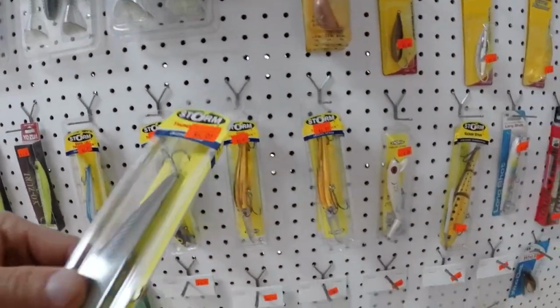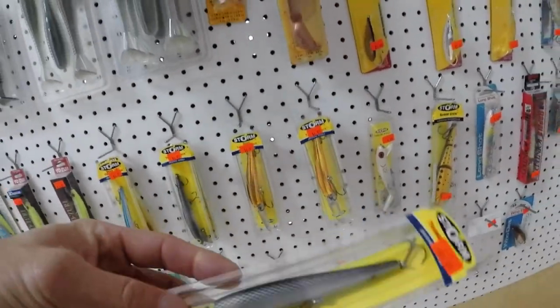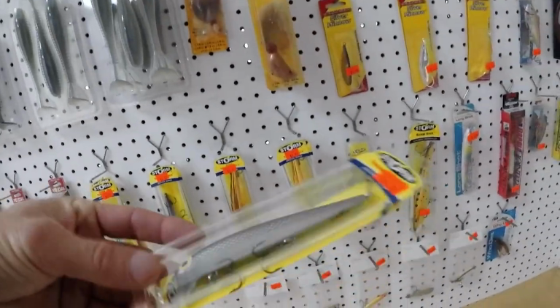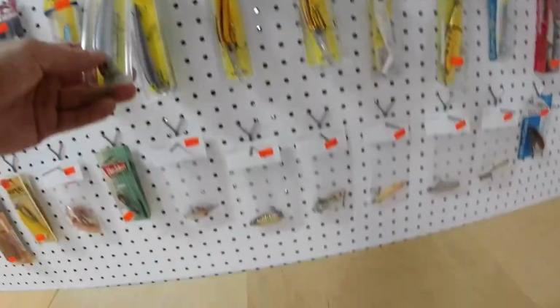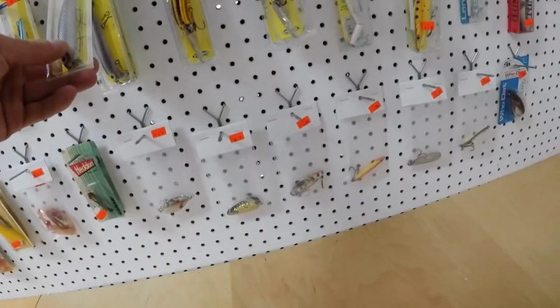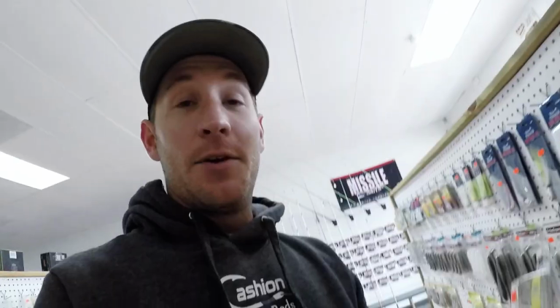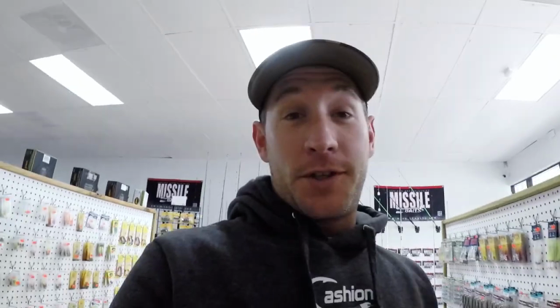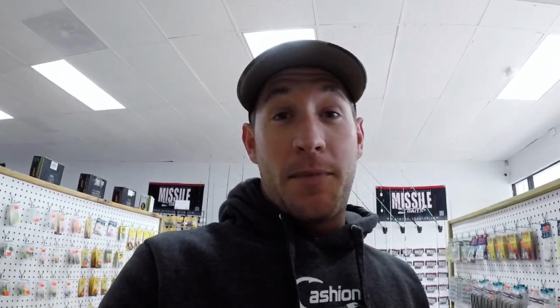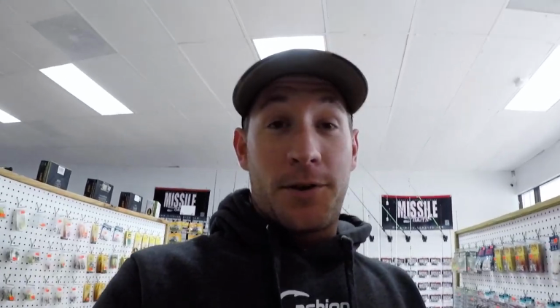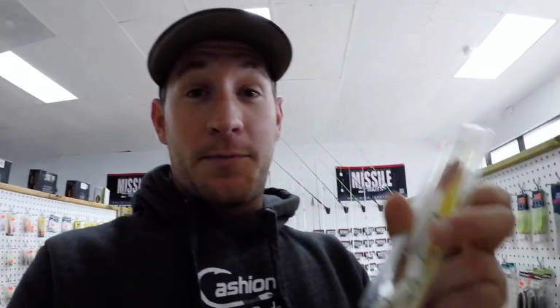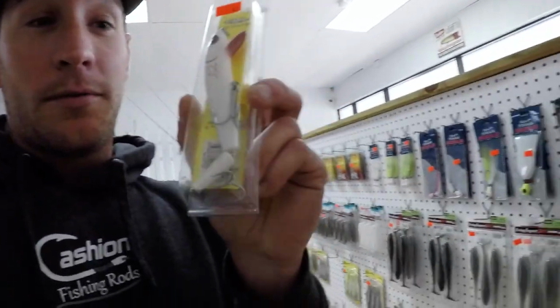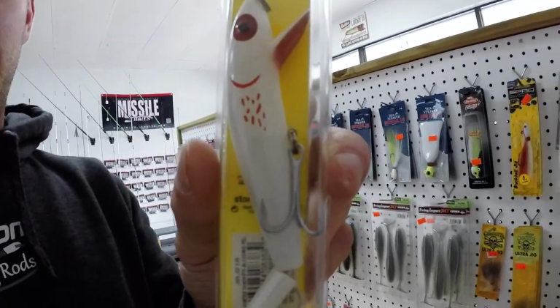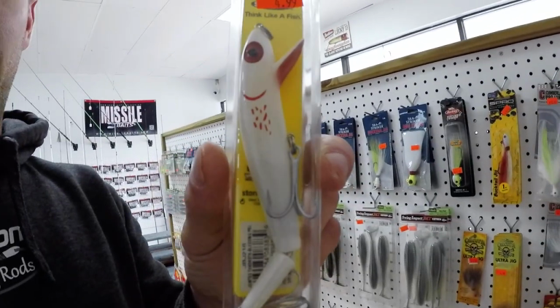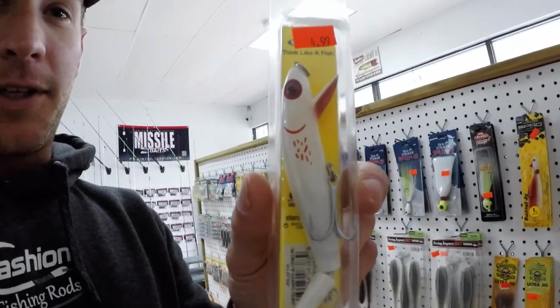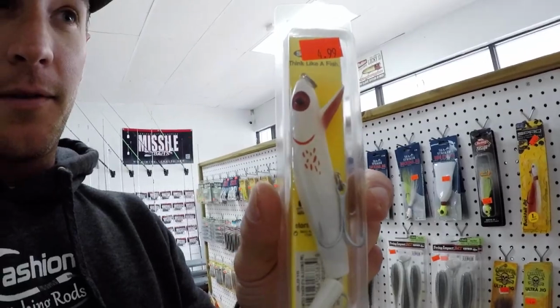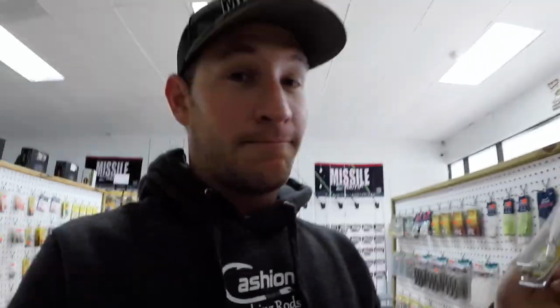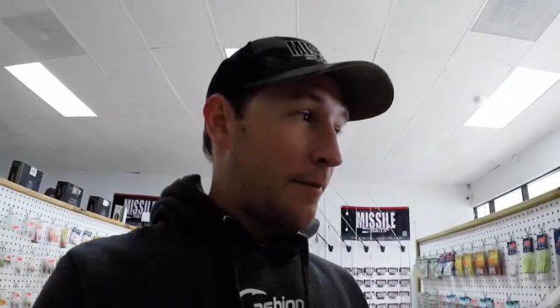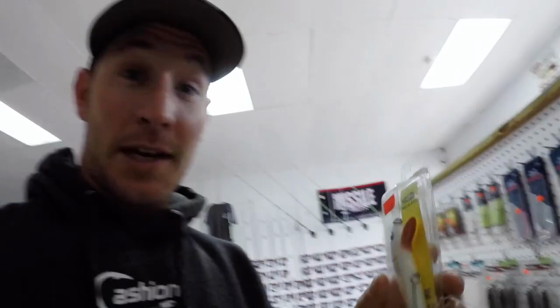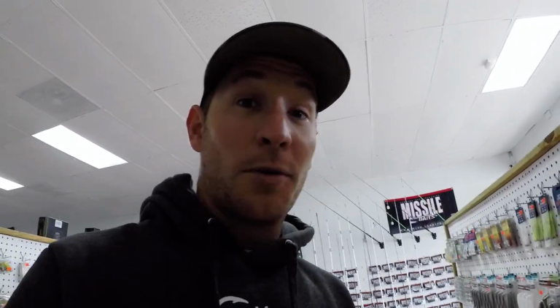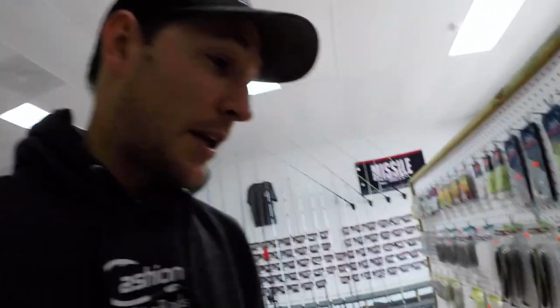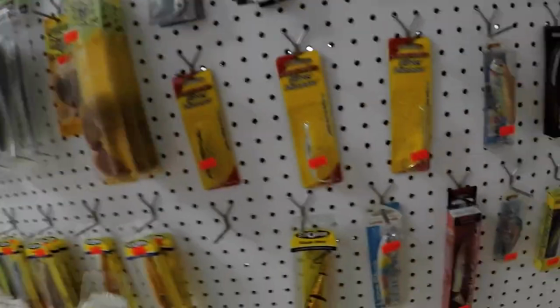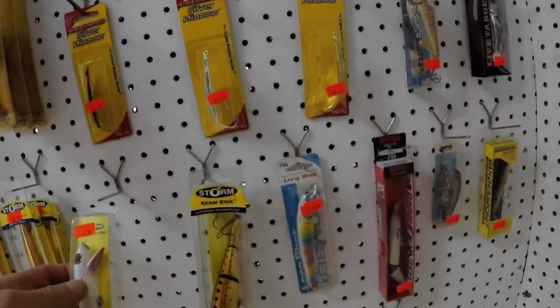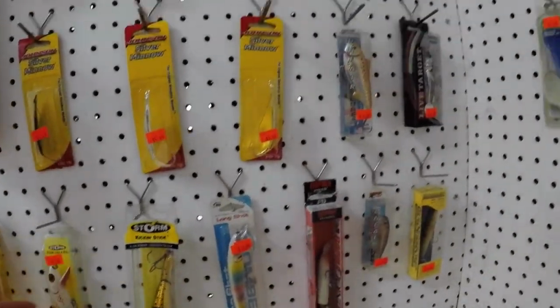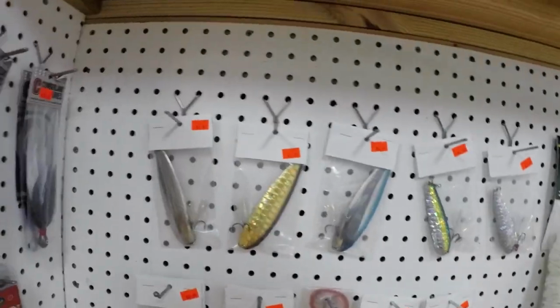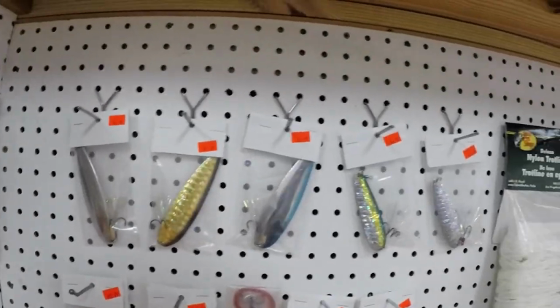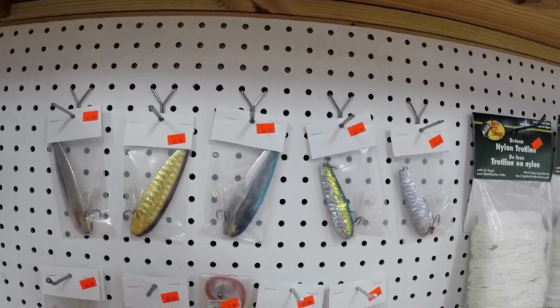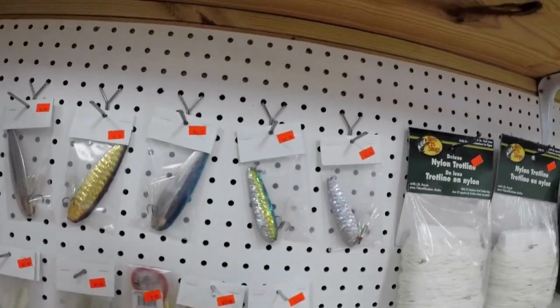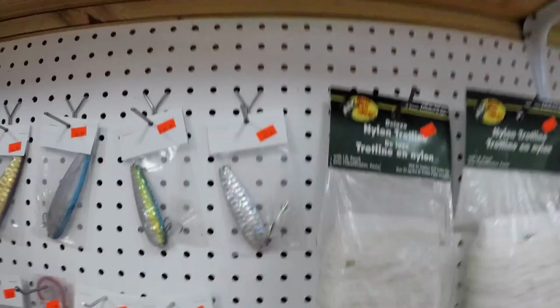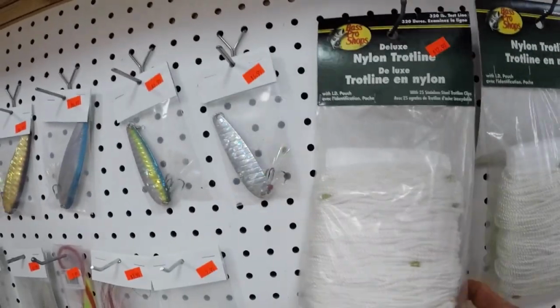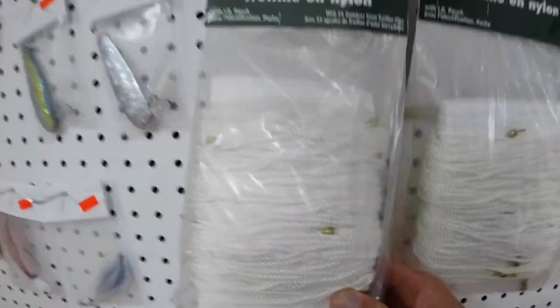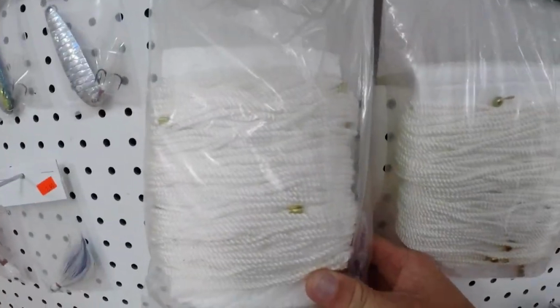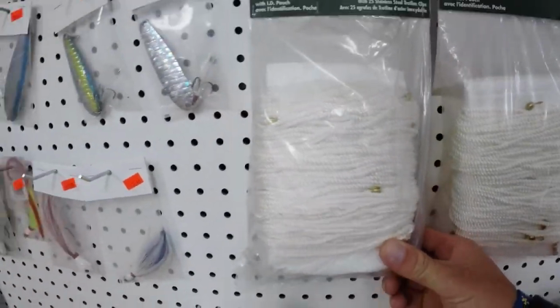A Thunder Stick — anyone who fishes Smith Mountain during the Shad Spawn has a Thunder Stick tied on, everyone knows that, and if you don't, you're missing out. Got some flutter spoons and trot line just in case you like to catfish.